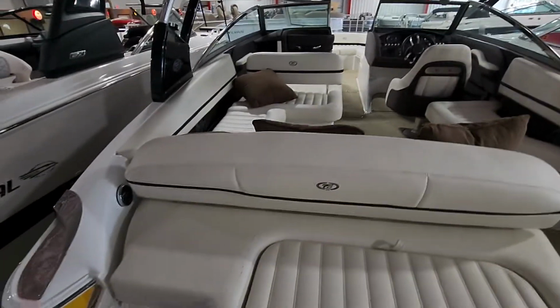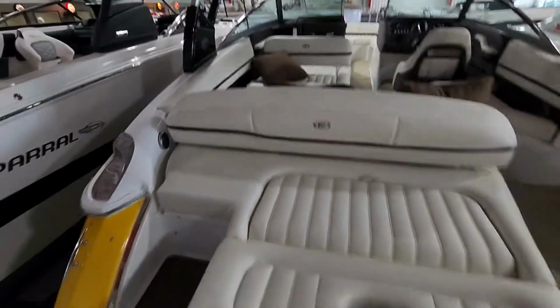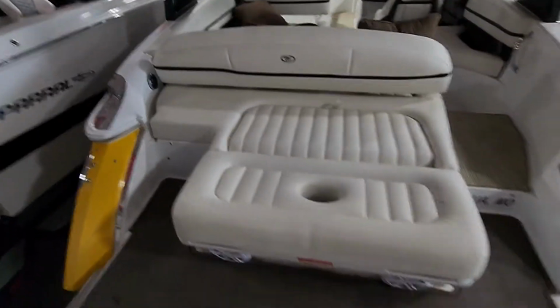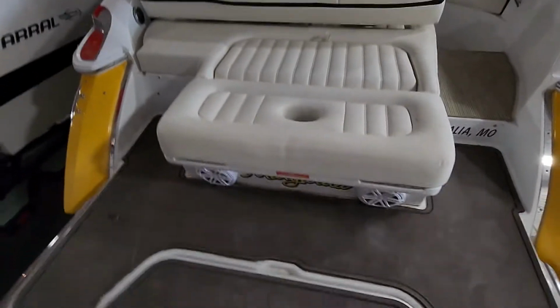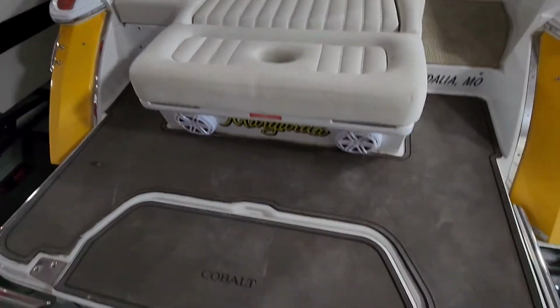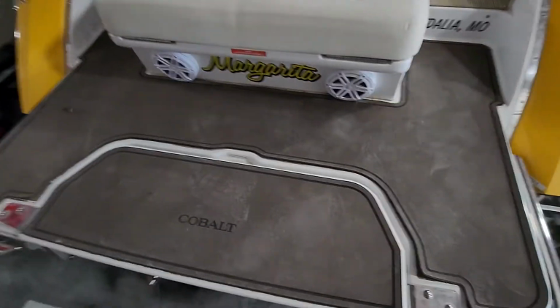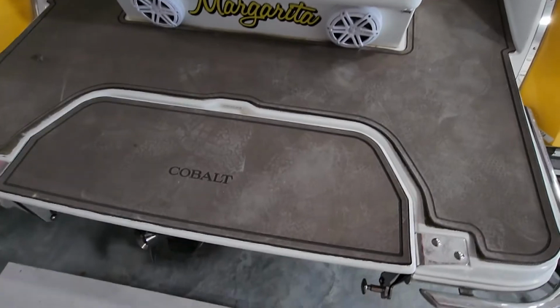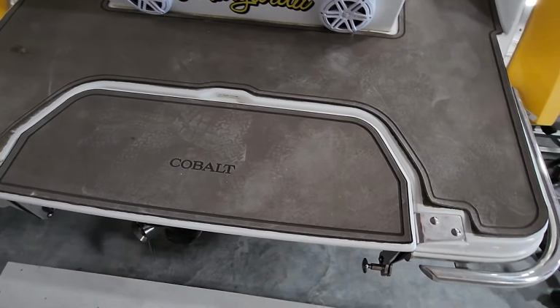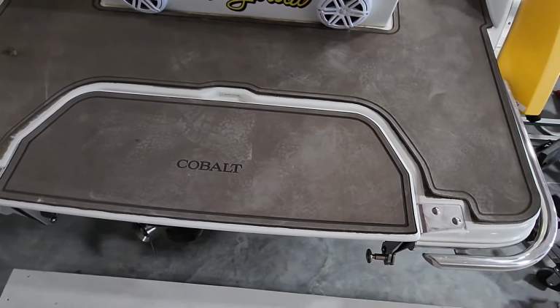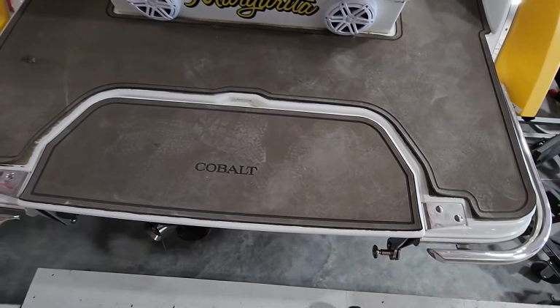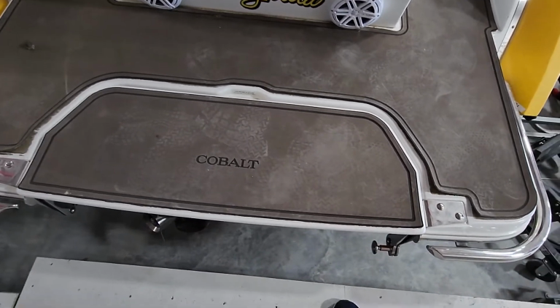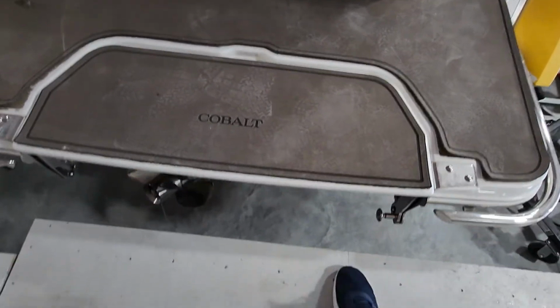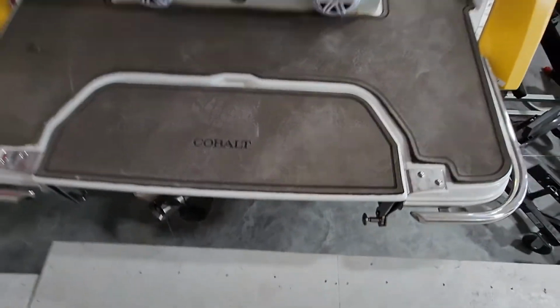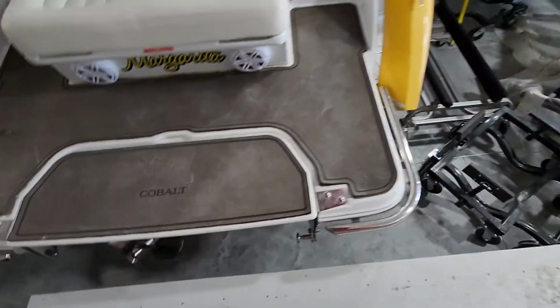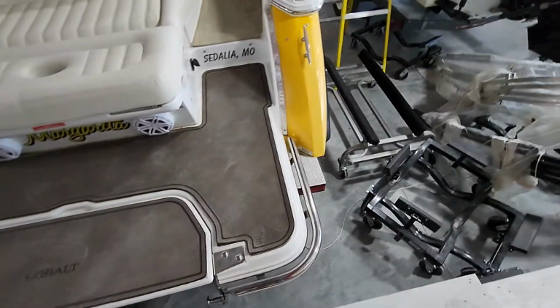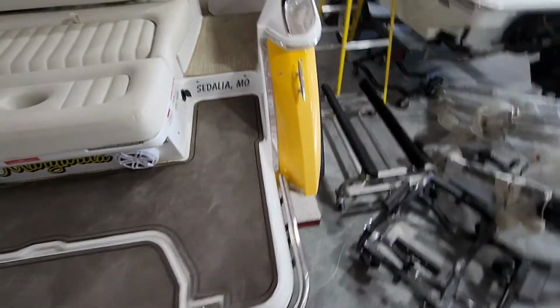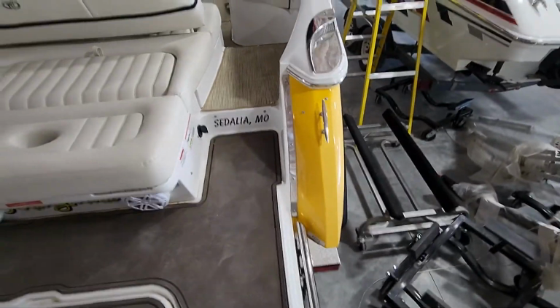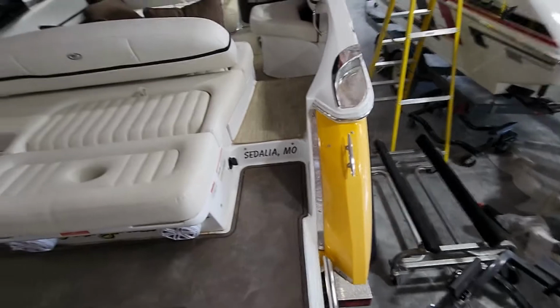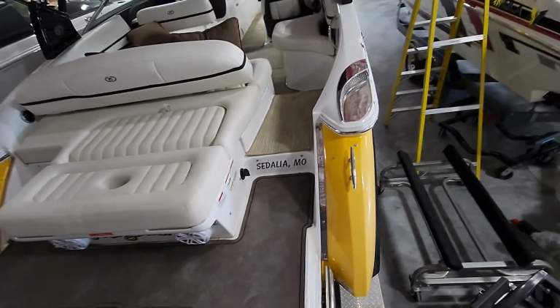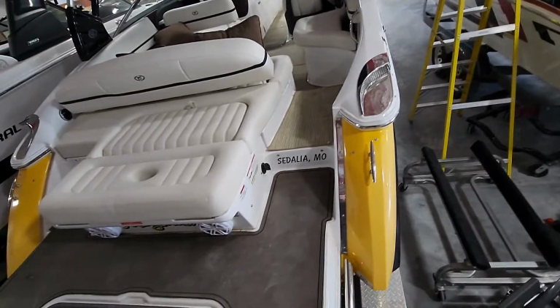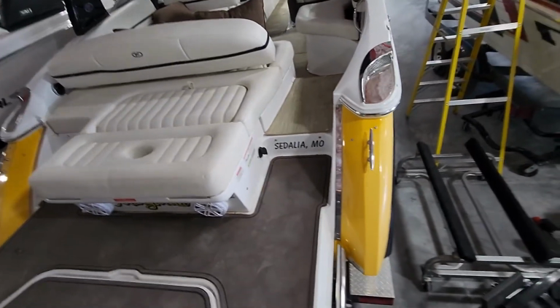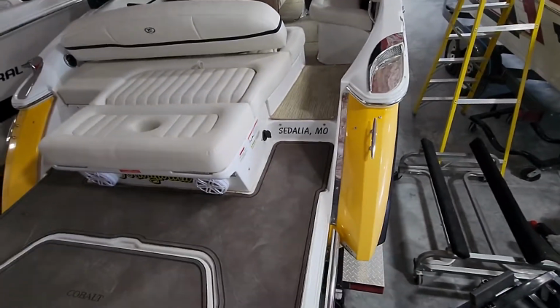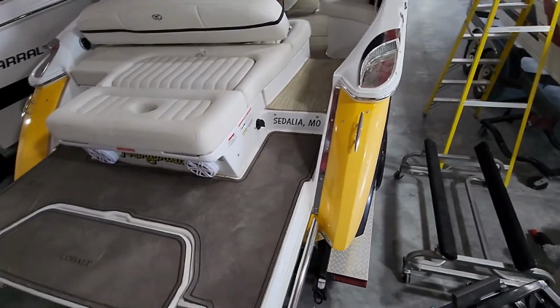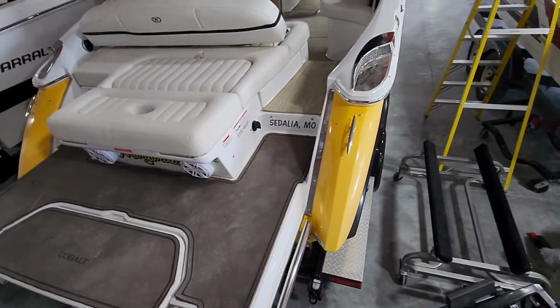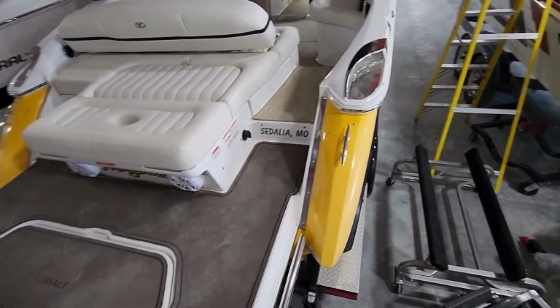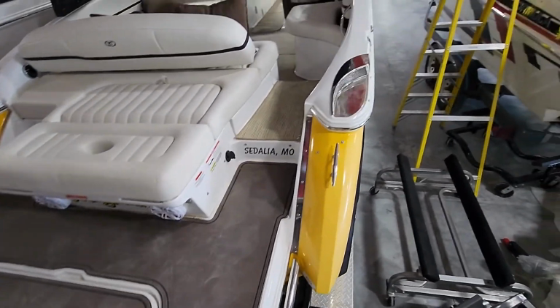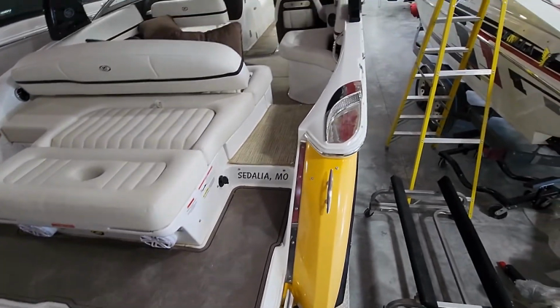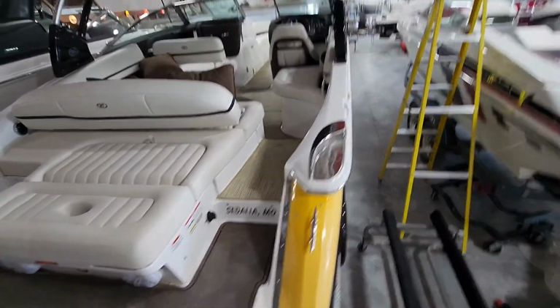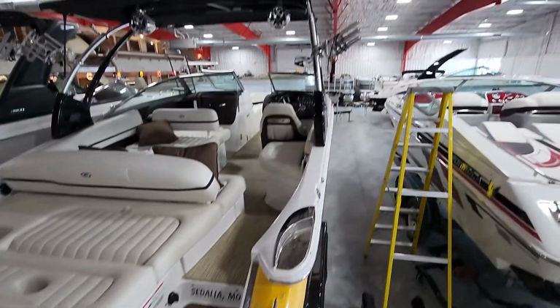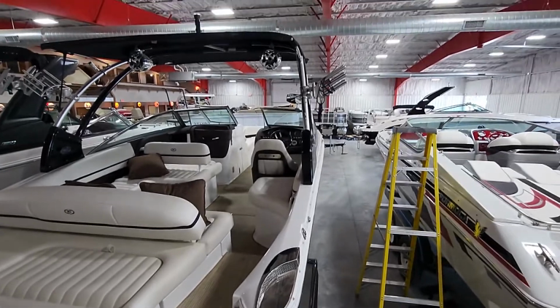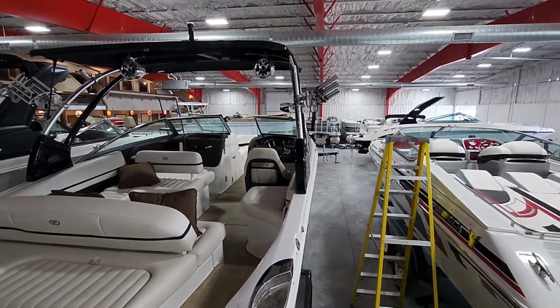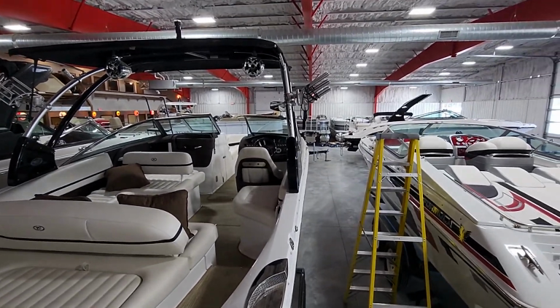This one does have the fold-down swim step, so this will fold down into the water. And on the tower, it does have the board racks.